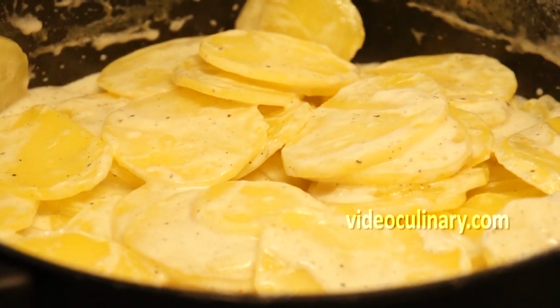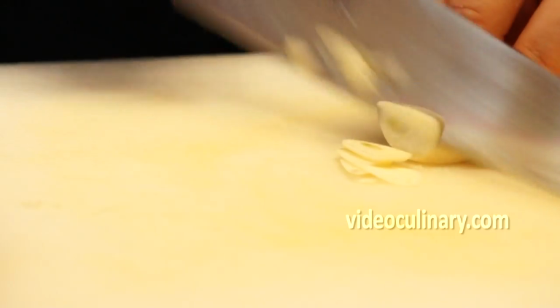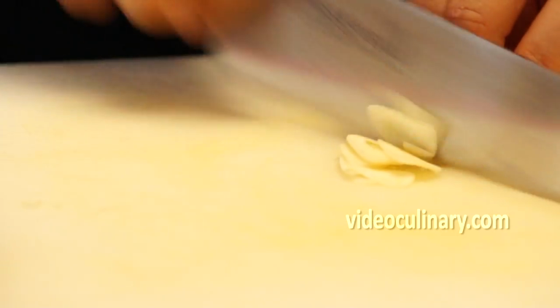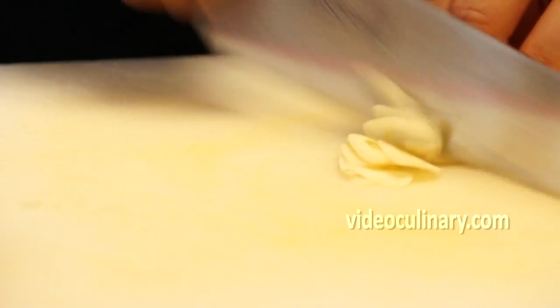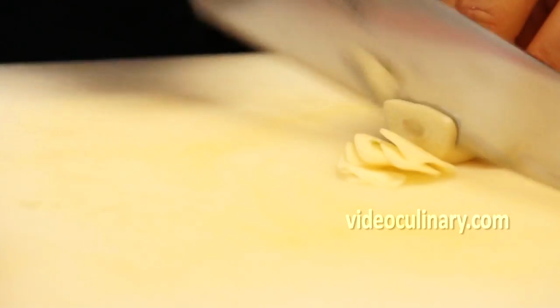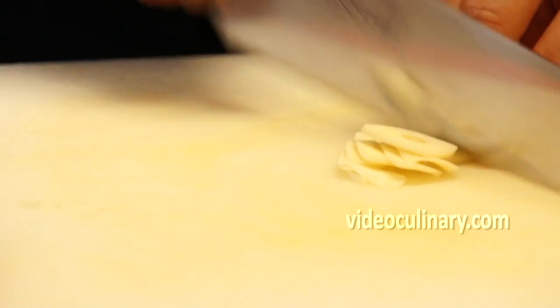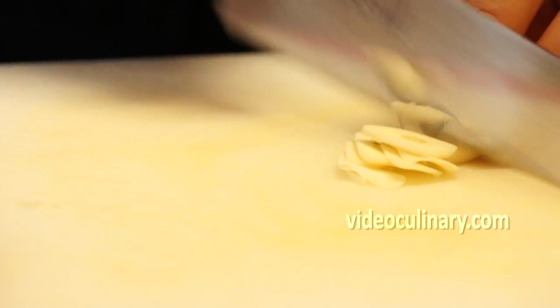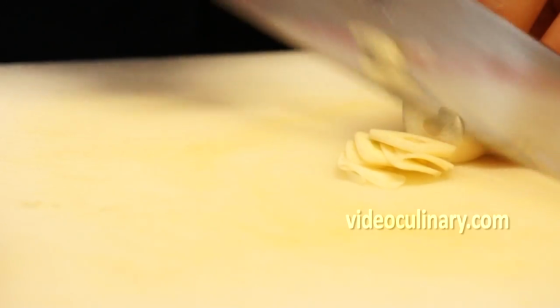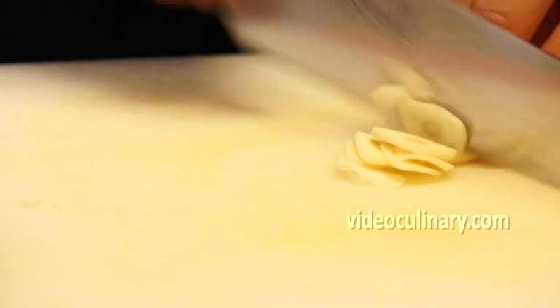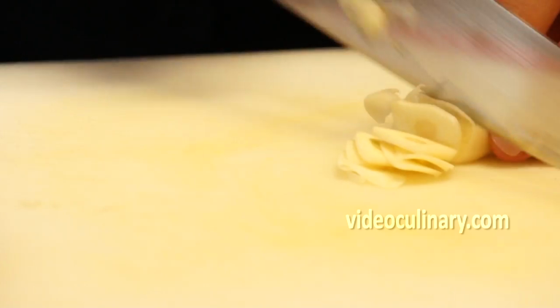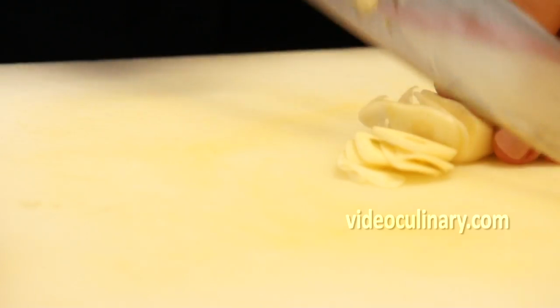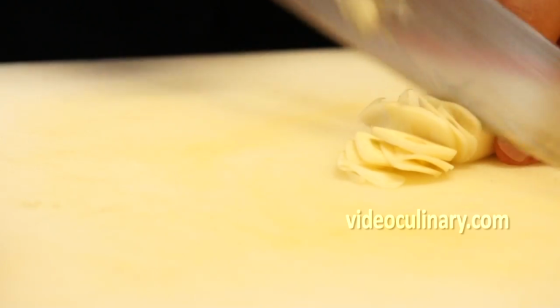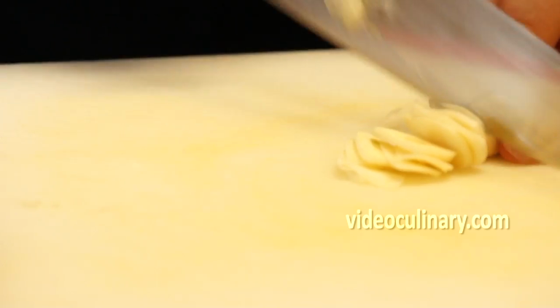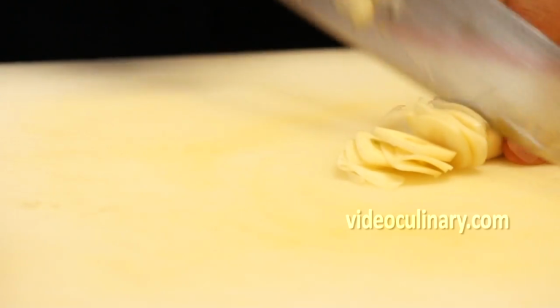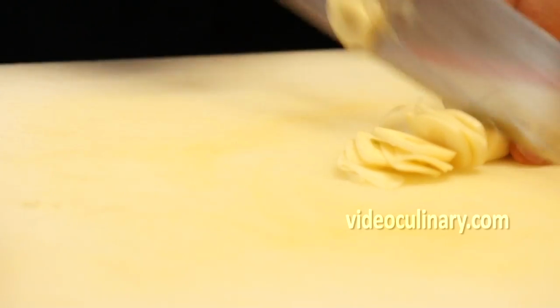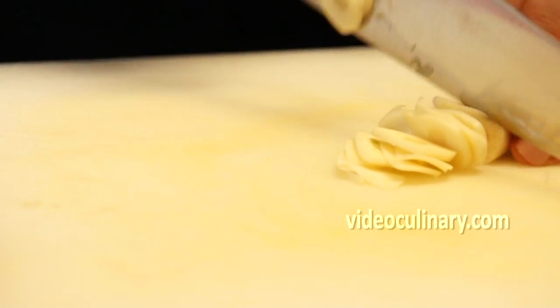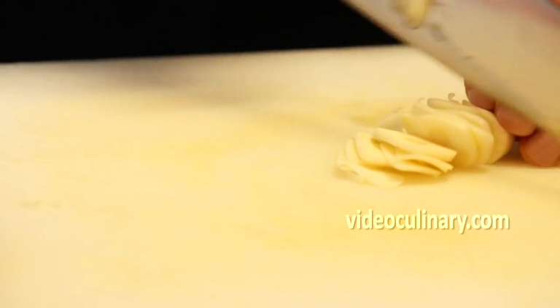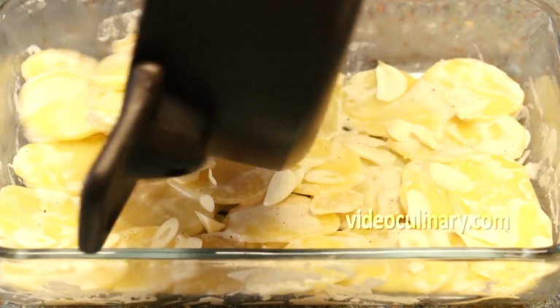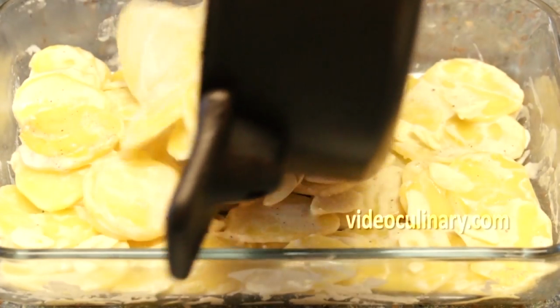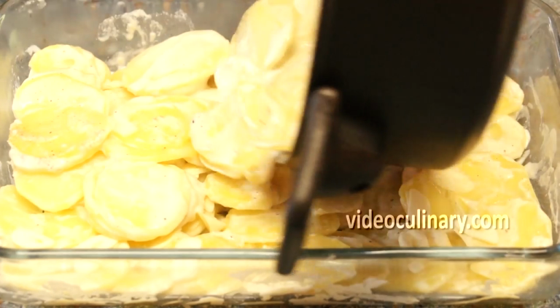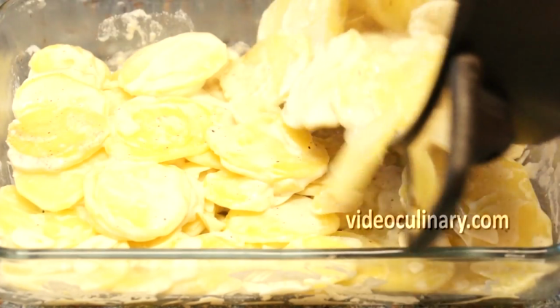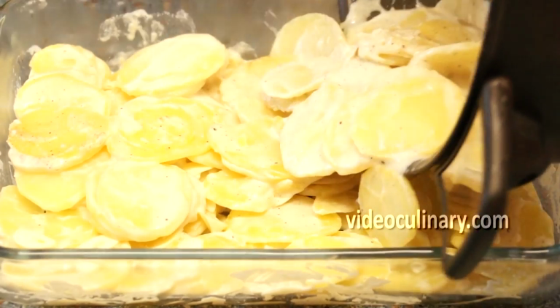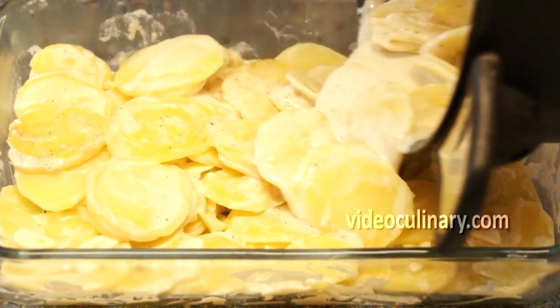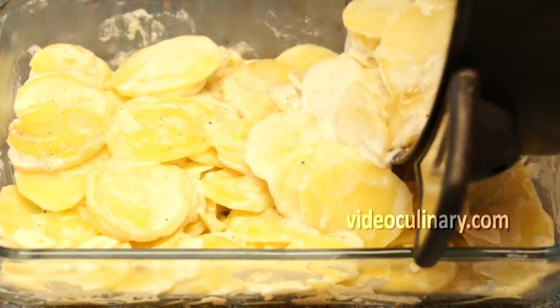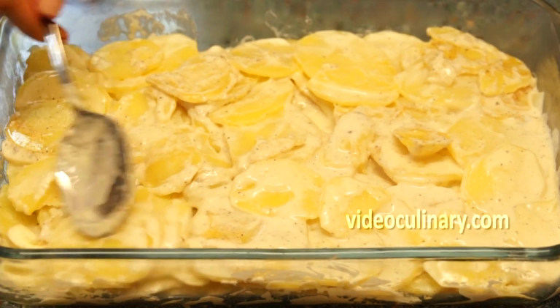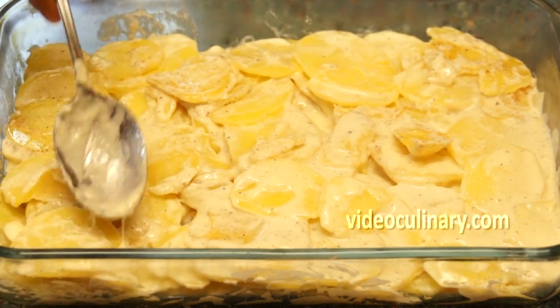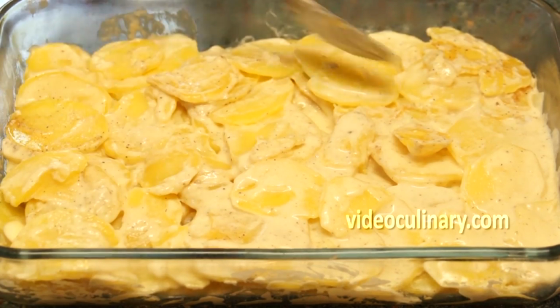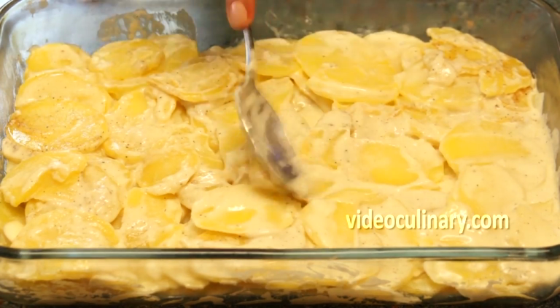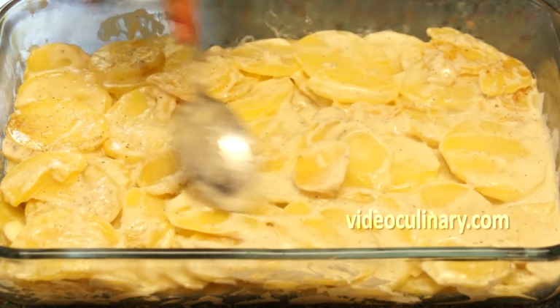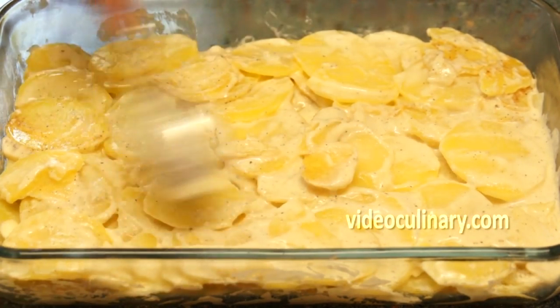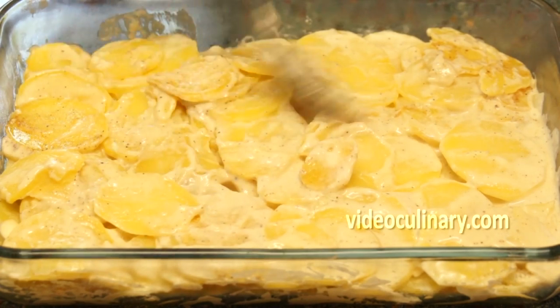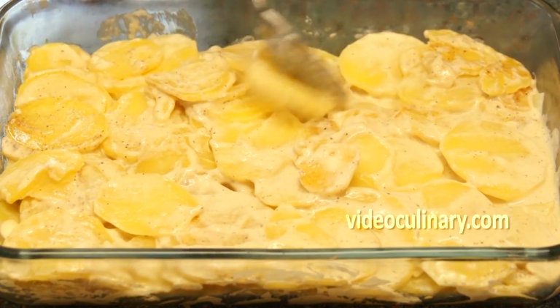Thinly slice 2–3 garlic cloves and mix with the potatoes. Transfer the potatoes, garlic and milk to a buttered deep baking dish. Arrange the potatoes evenly.